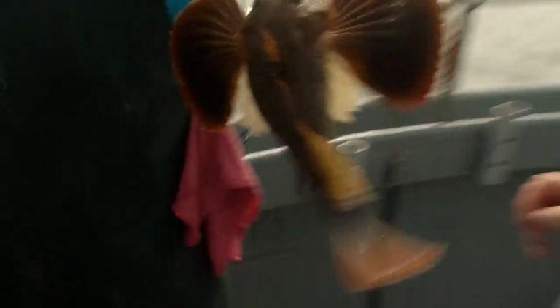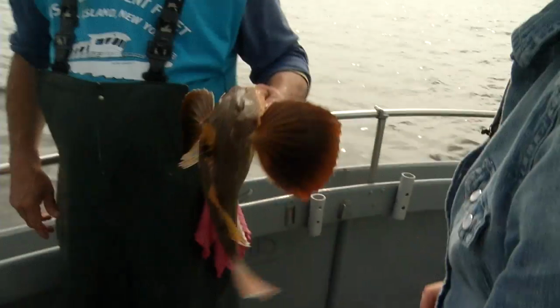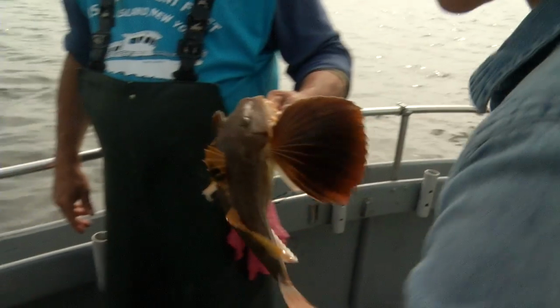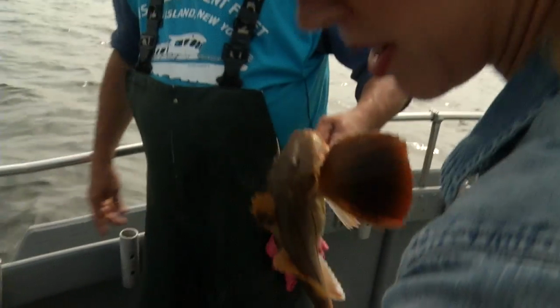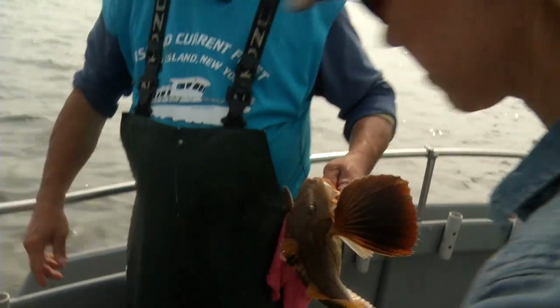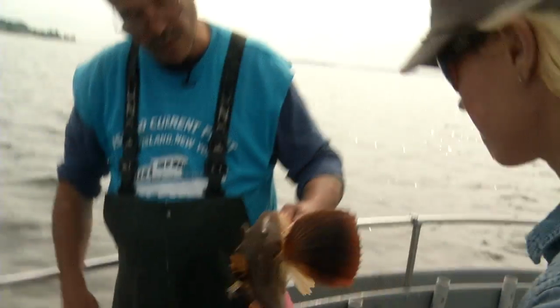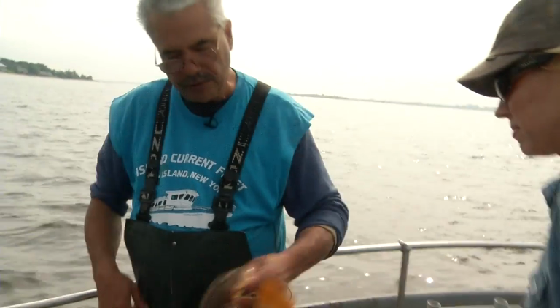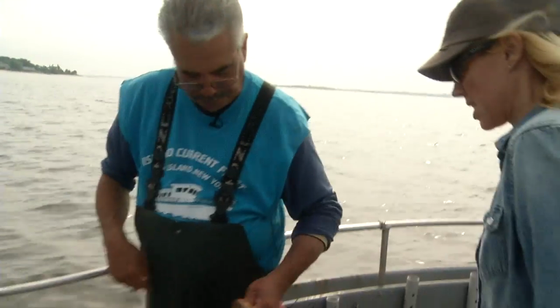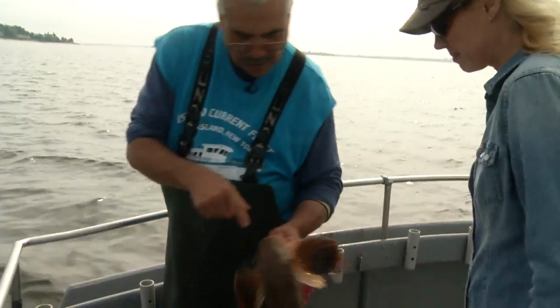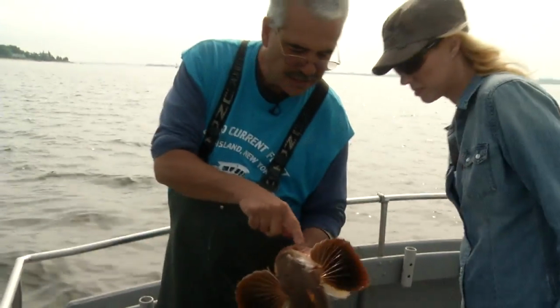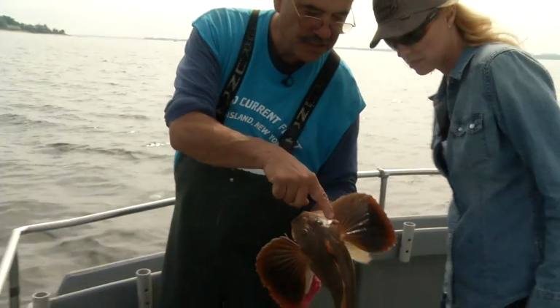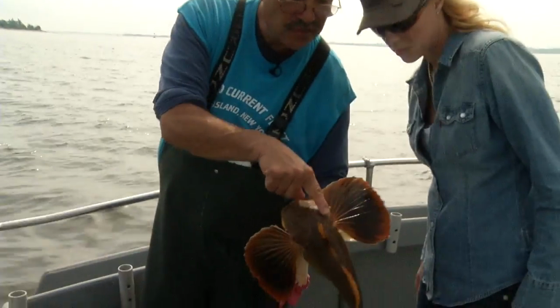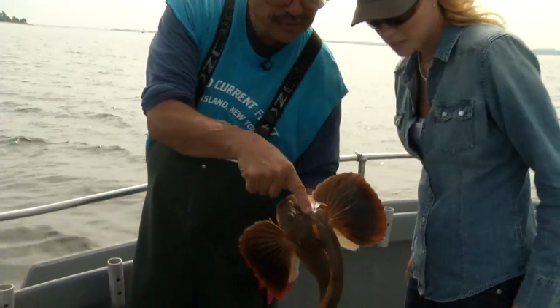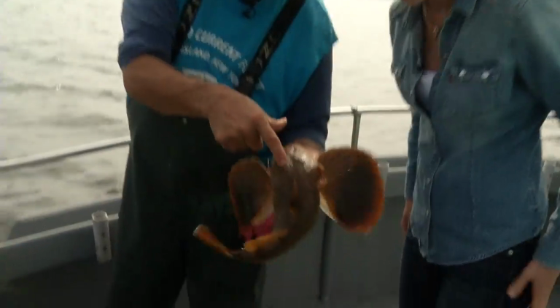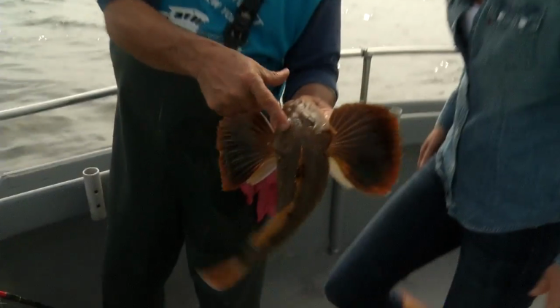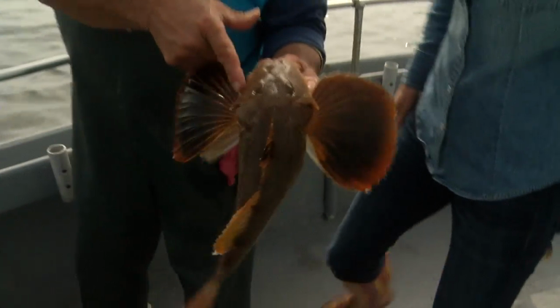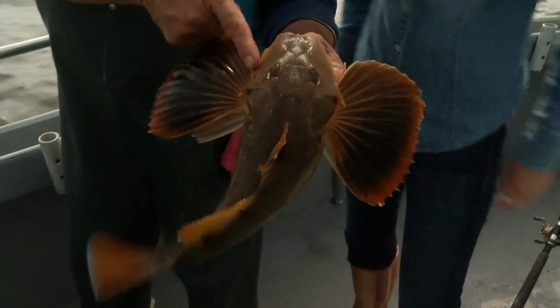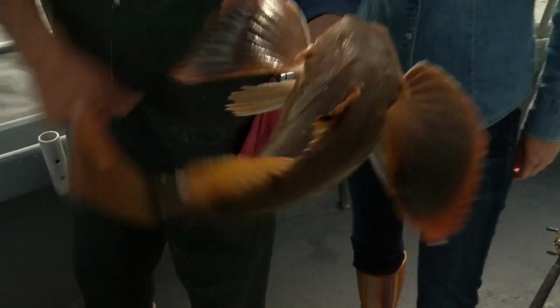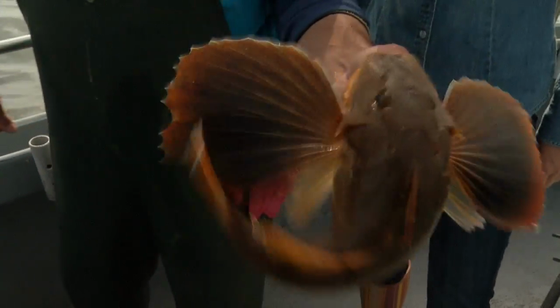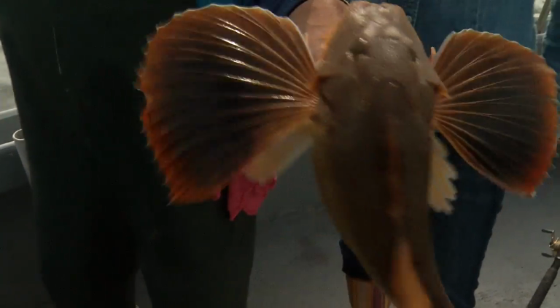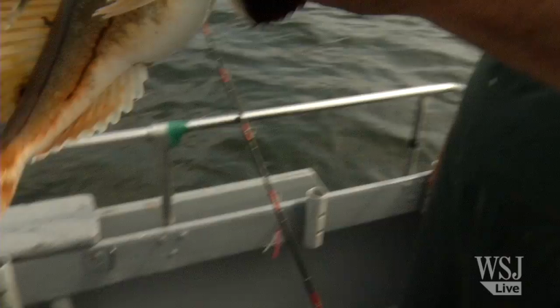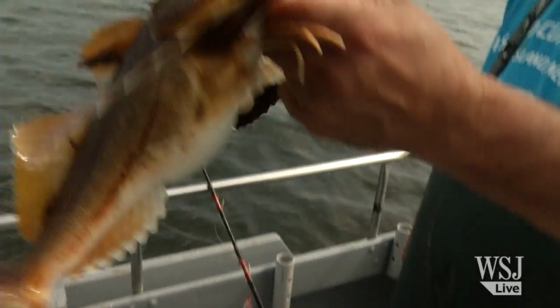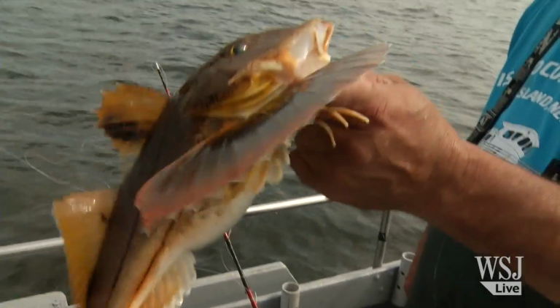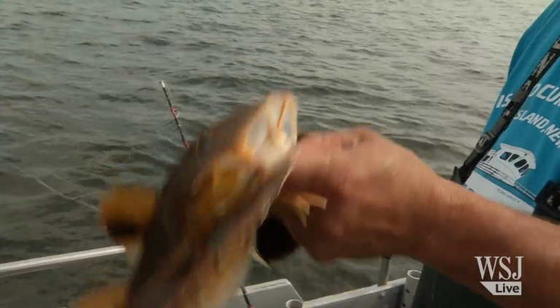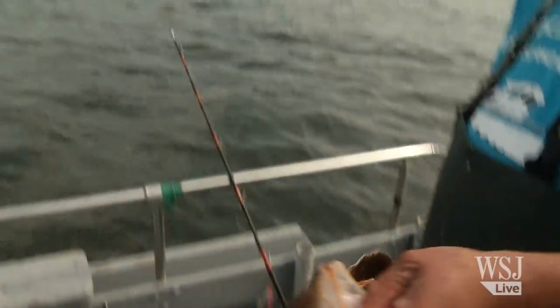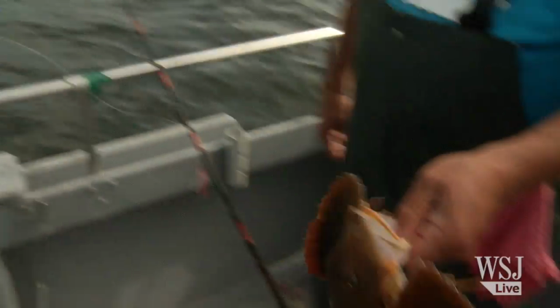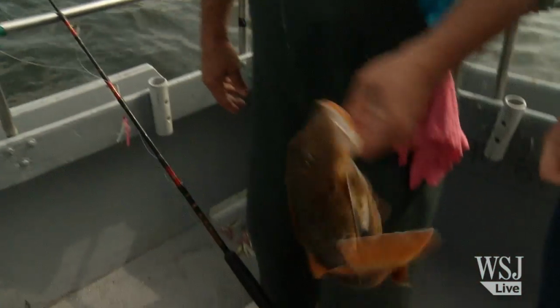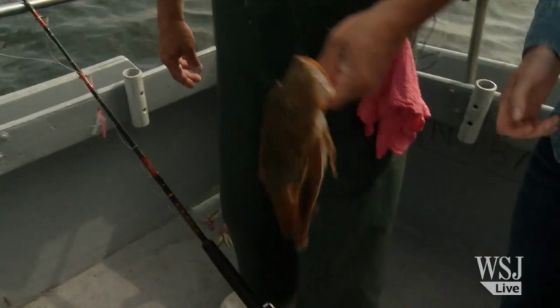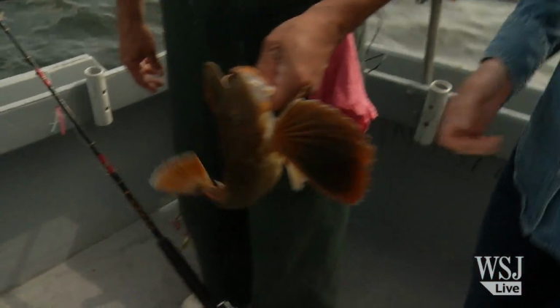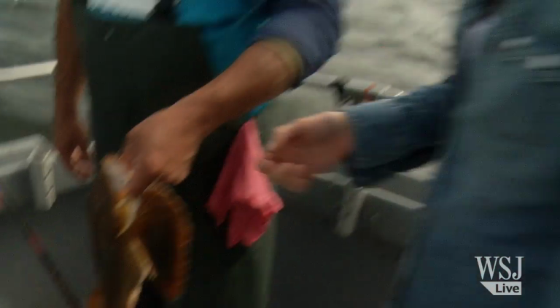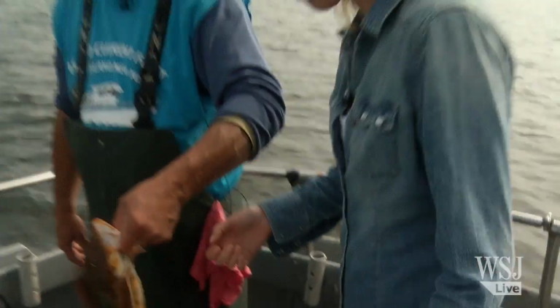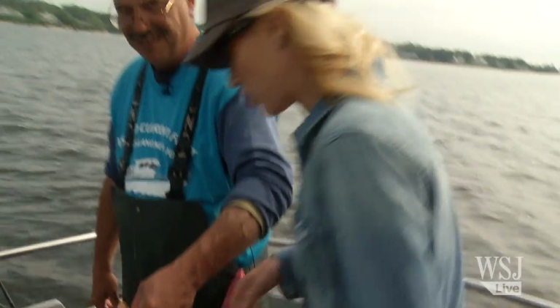You see this fish here — see the way I'm holding him? See these spikes all over here? Yeah, they'll make a very big hole in your hand. Do you think you can hold him? I'm going to give it a shot.